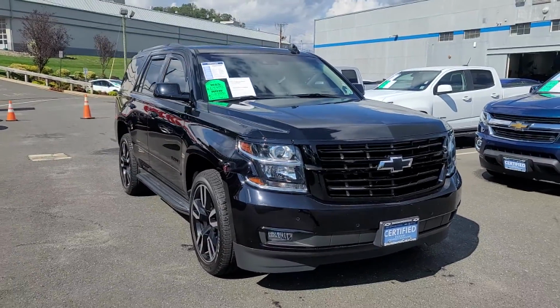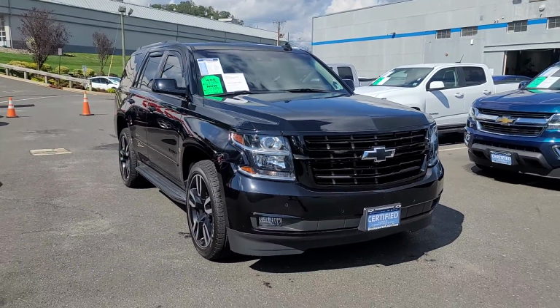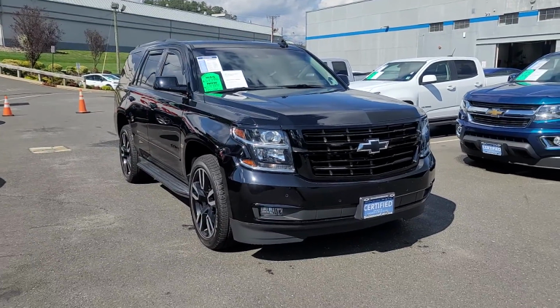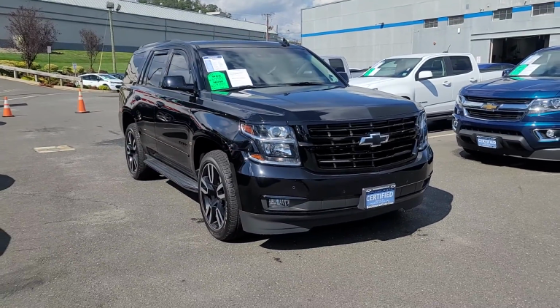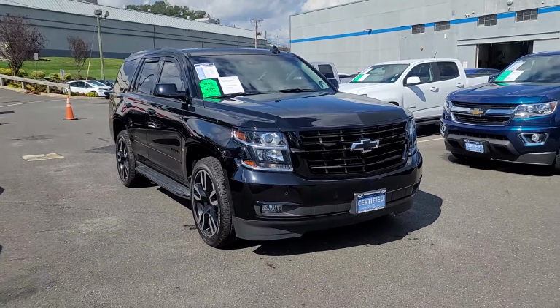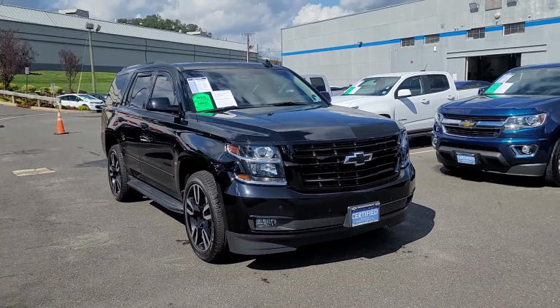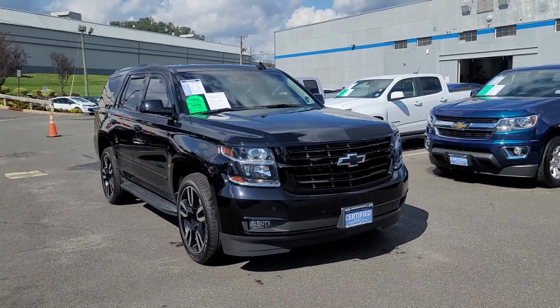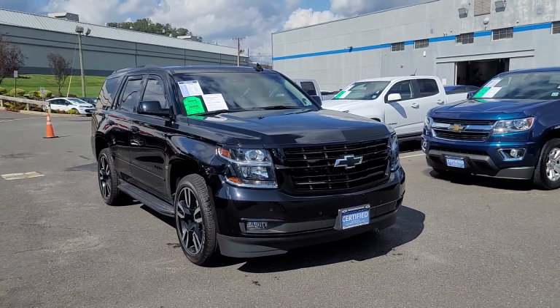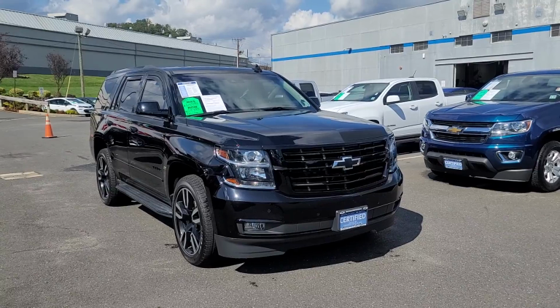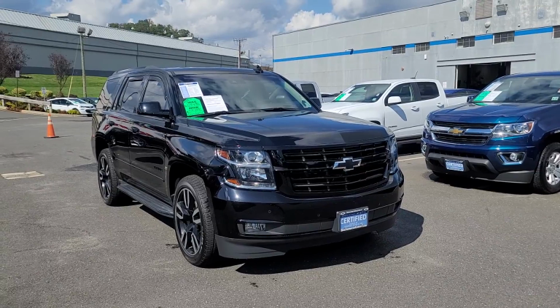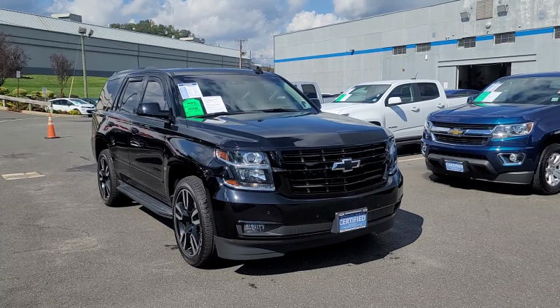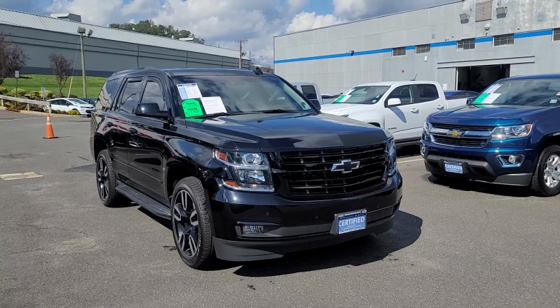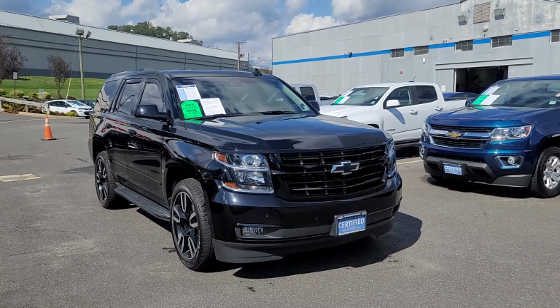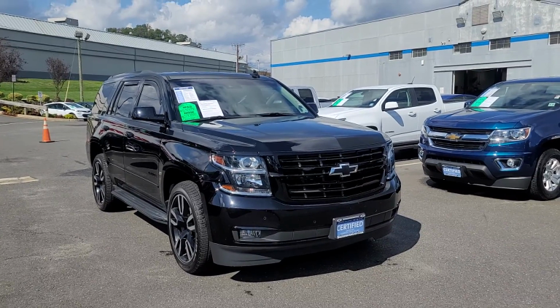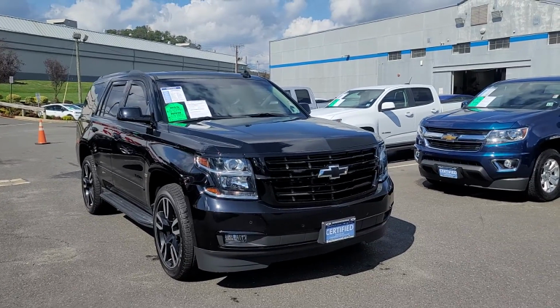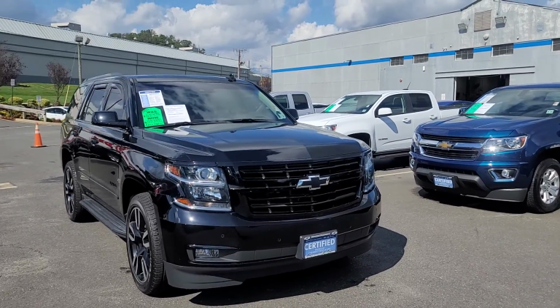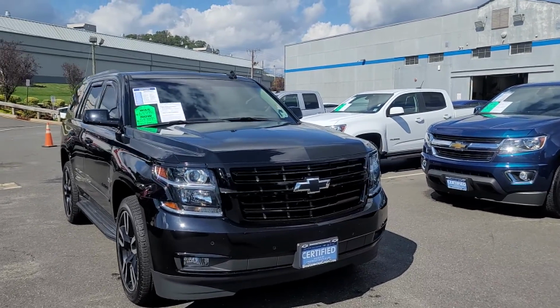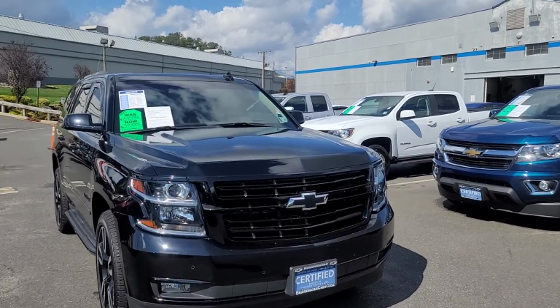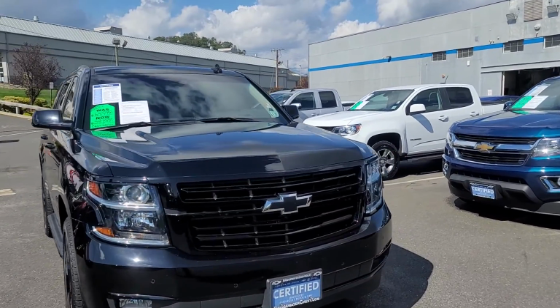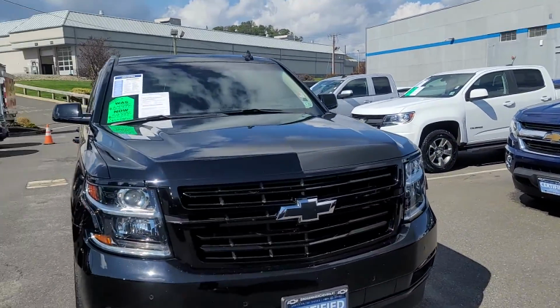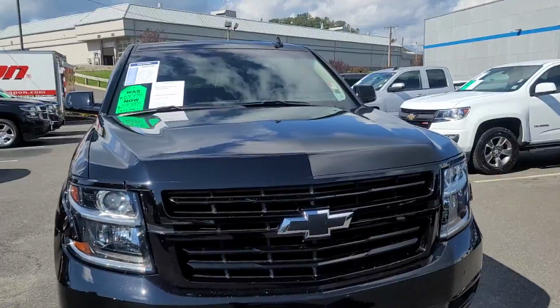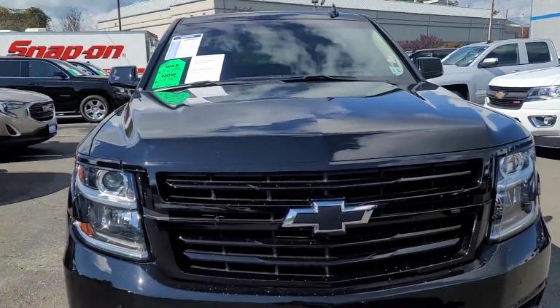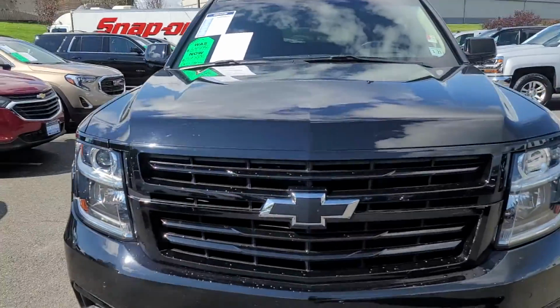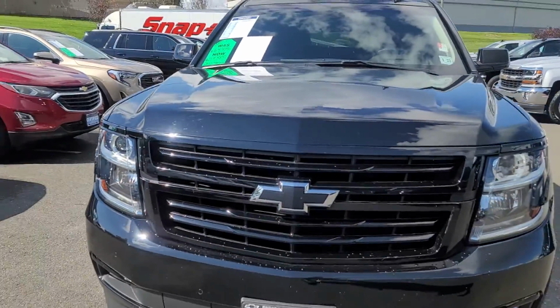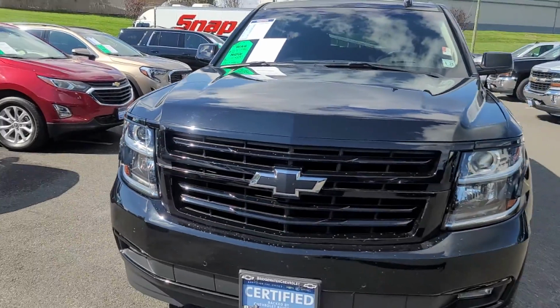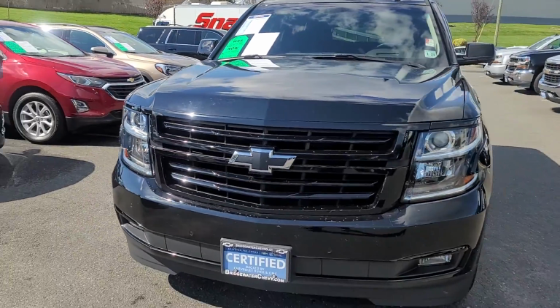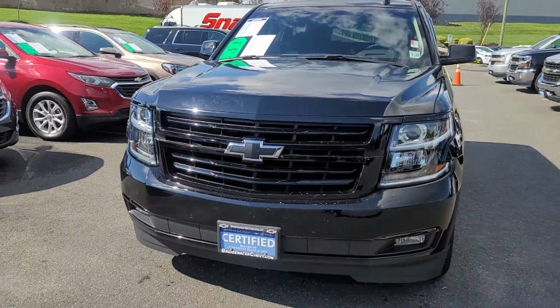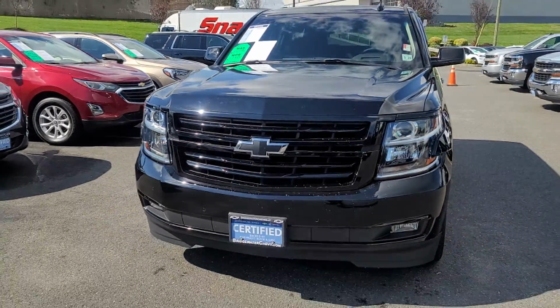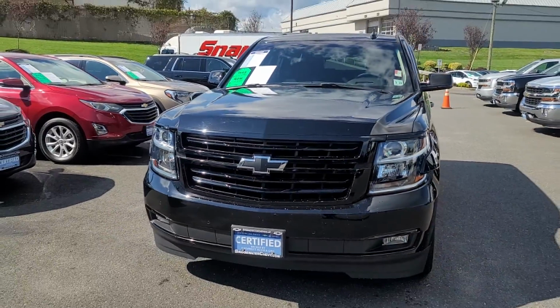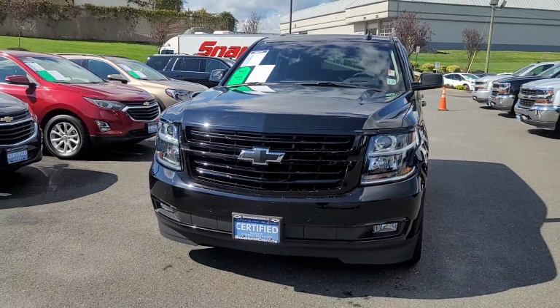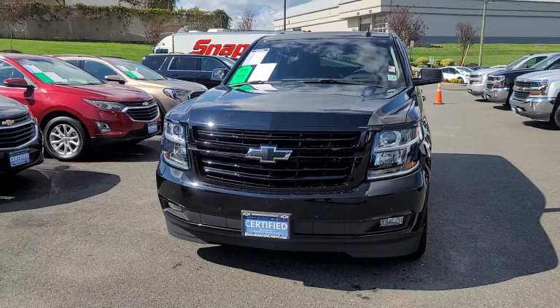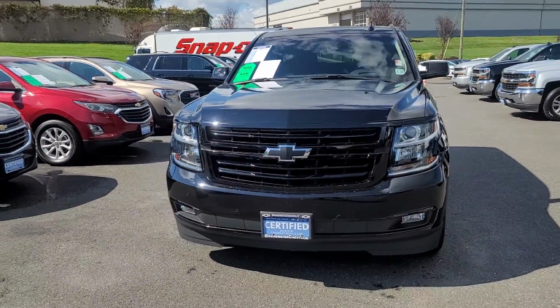Lot of amenities. It's one of the most luxurious sporty vehicles you can drive. It definitely stands out compared to other Tahoes with the blacked-out grille and the enlarged blacked-out Chevy bowtie.